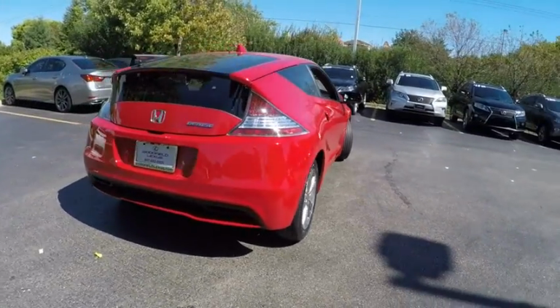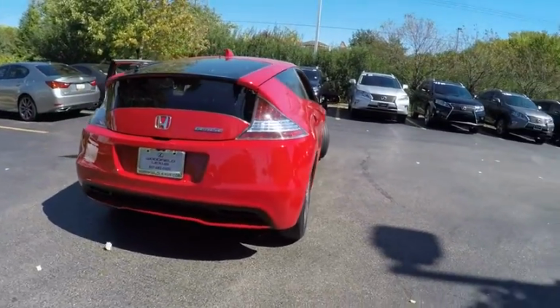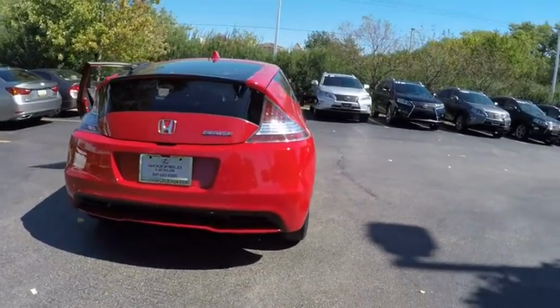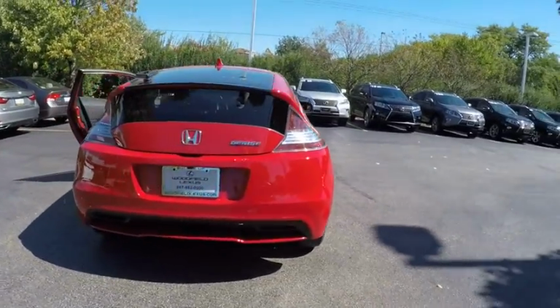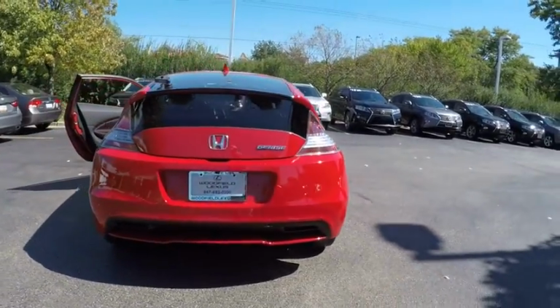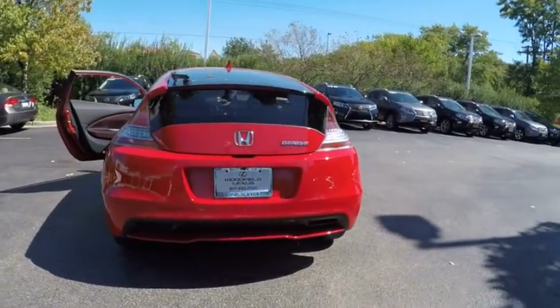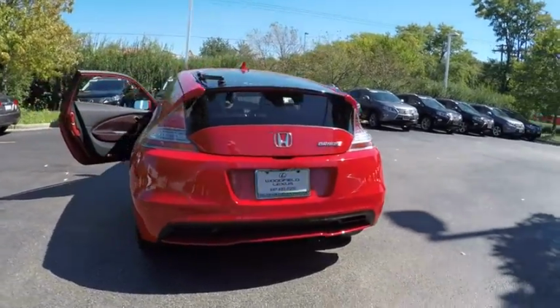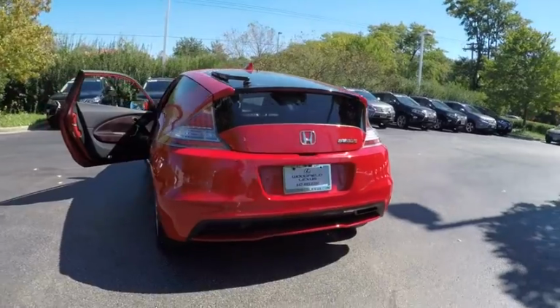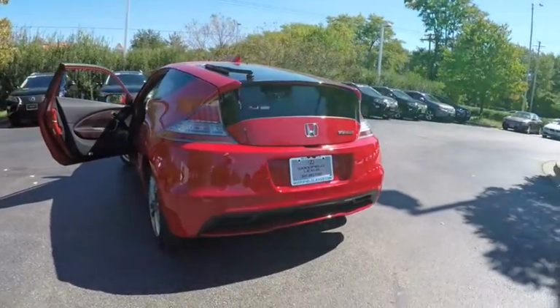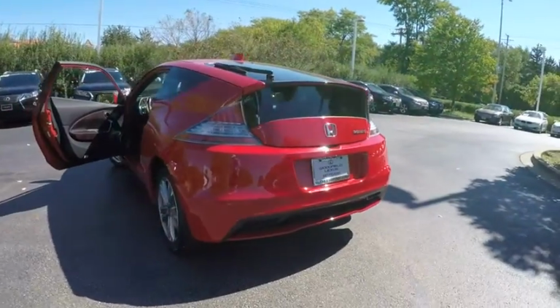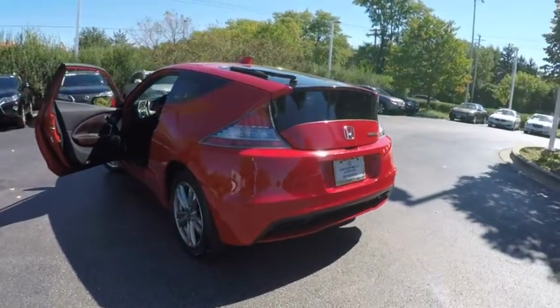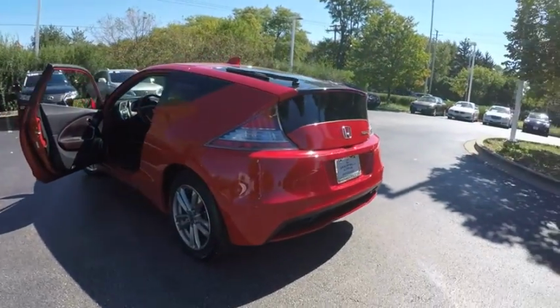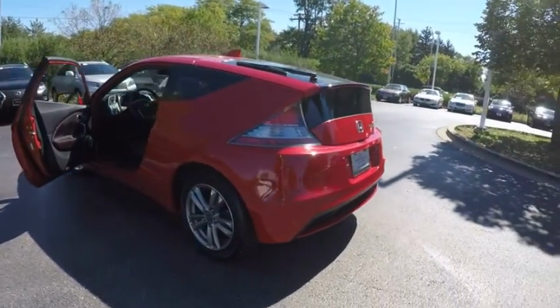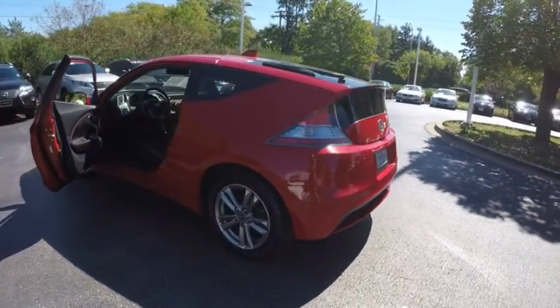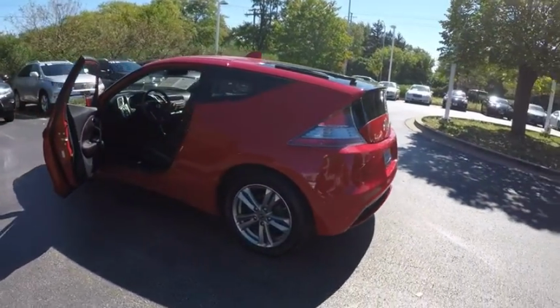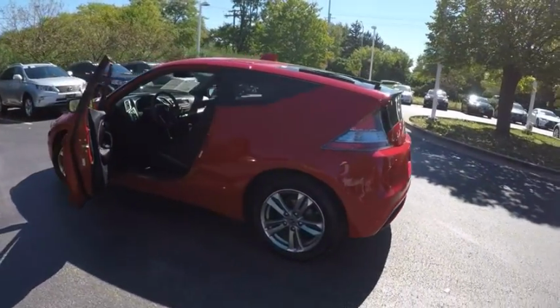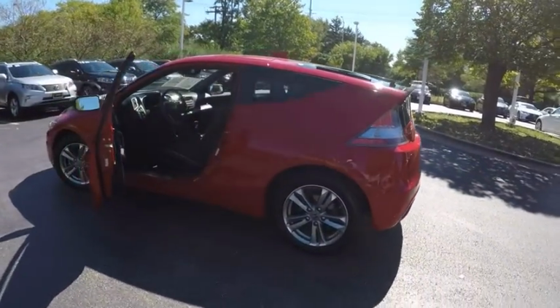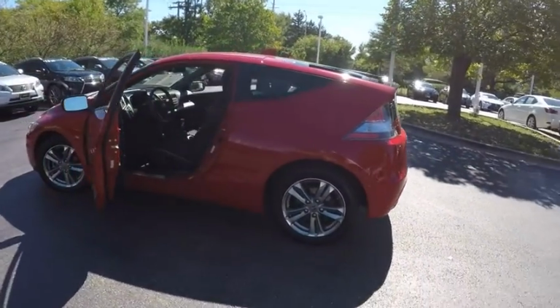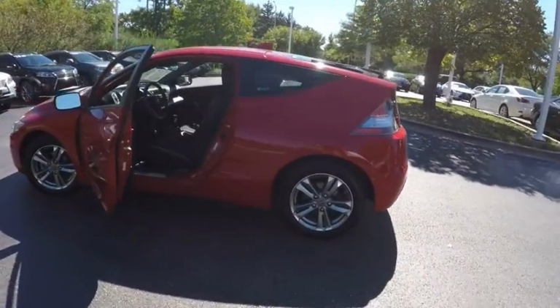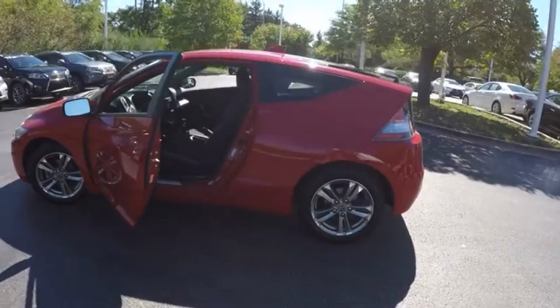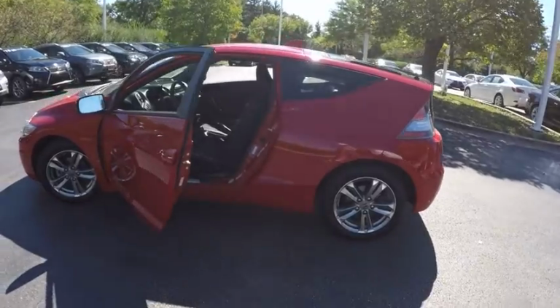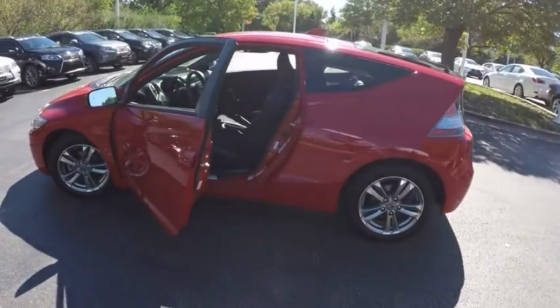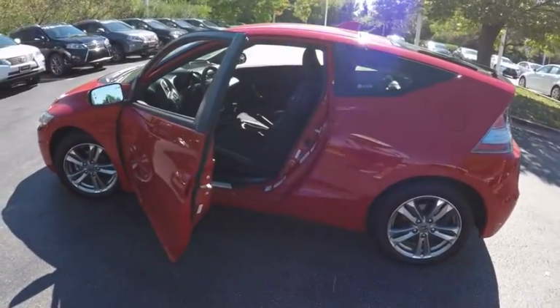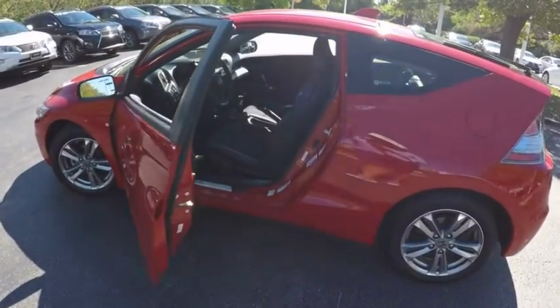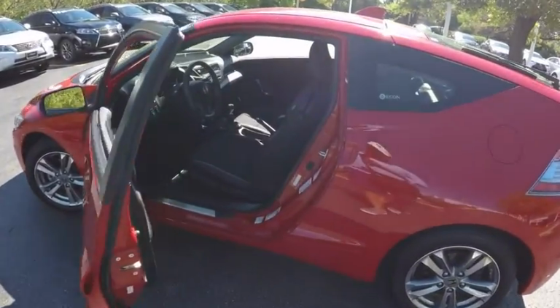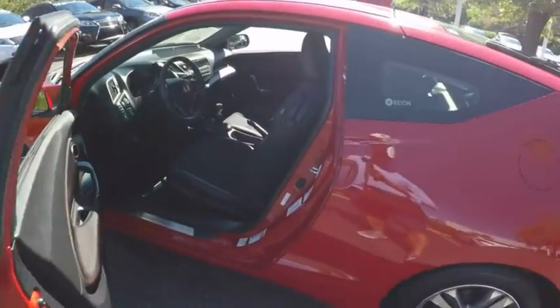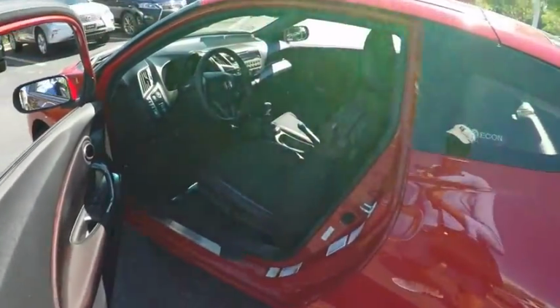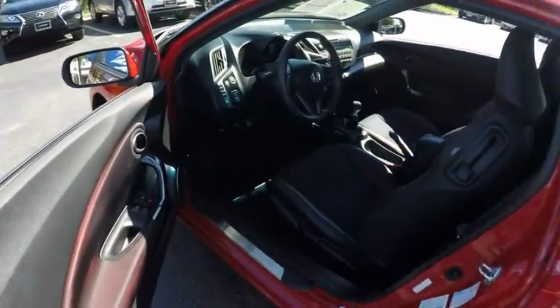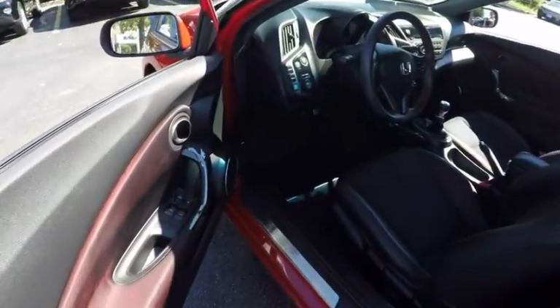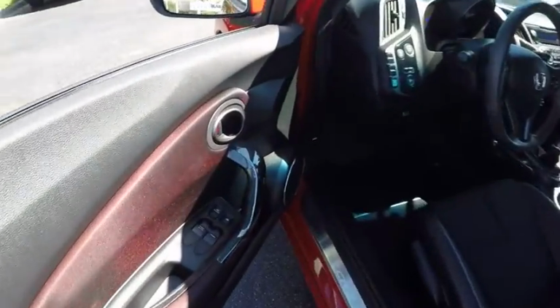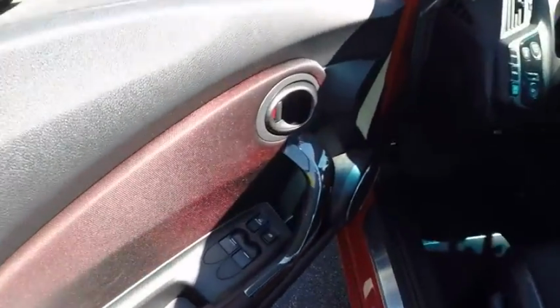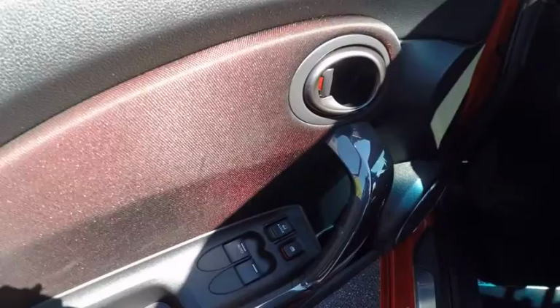Here are some of this vehicle's great options: traction control, stability control, cruise control, power door locks, fog lights, power windows, trip computer, clock, cargo area light, and daytime running lights.